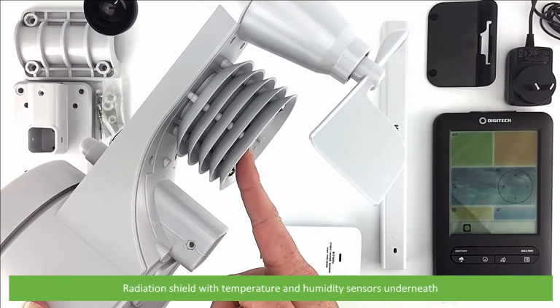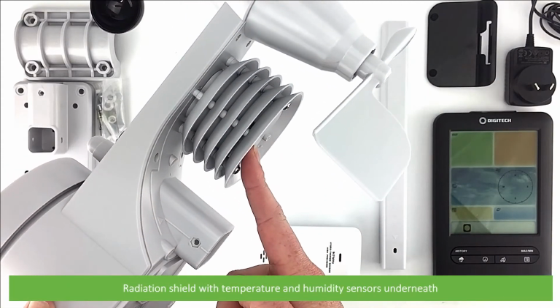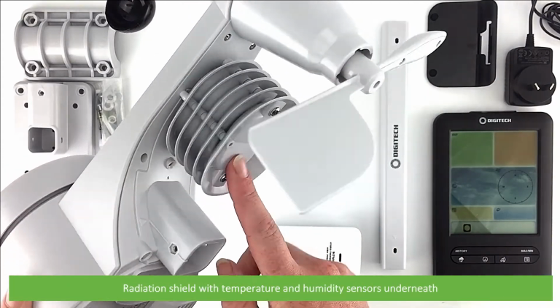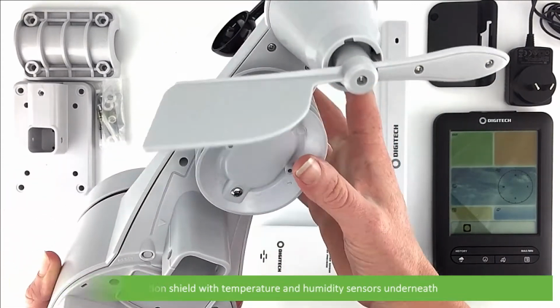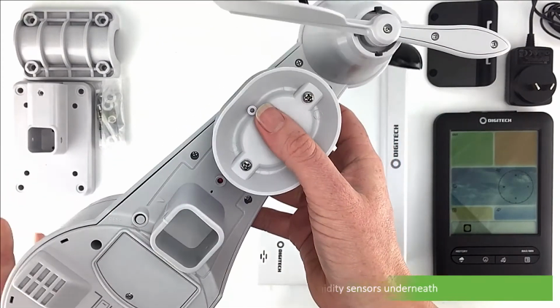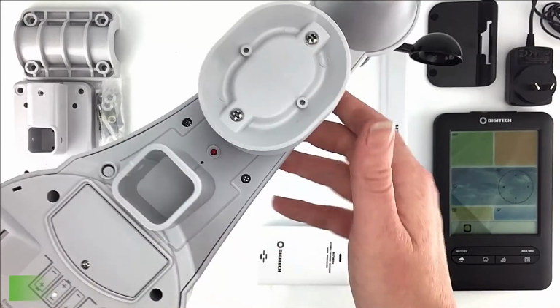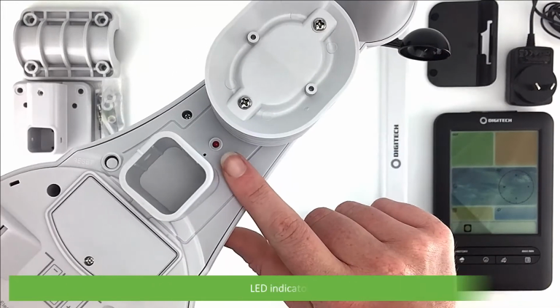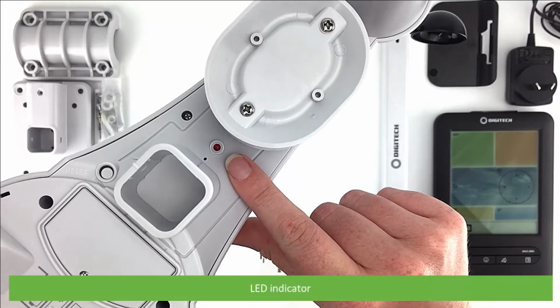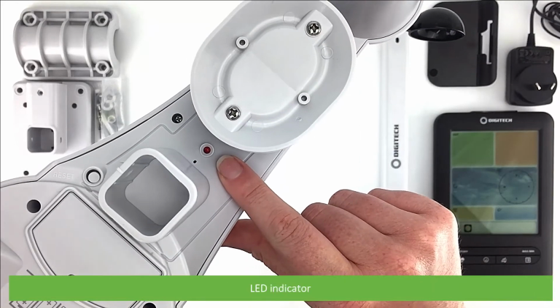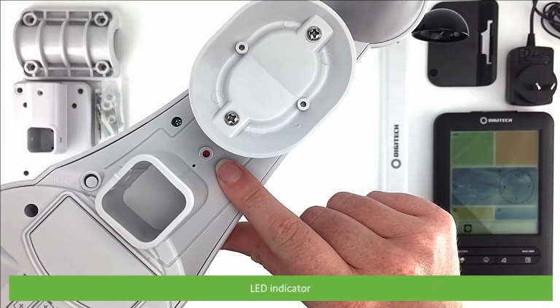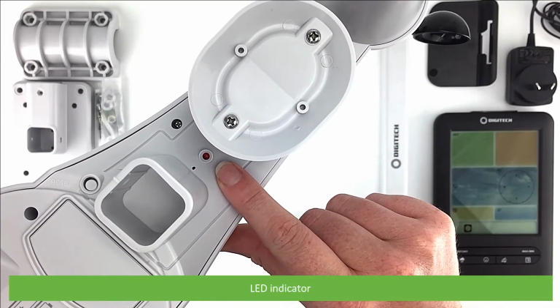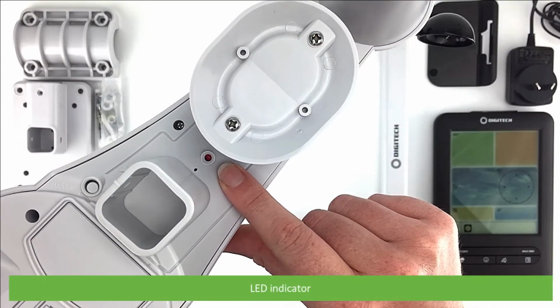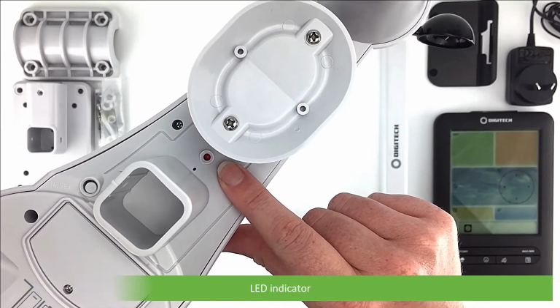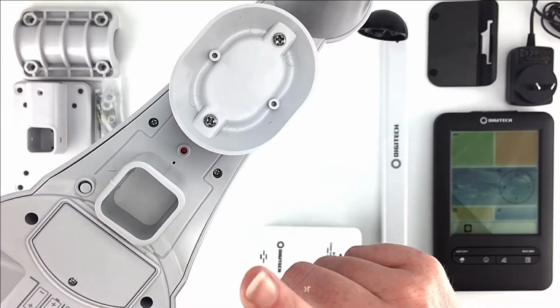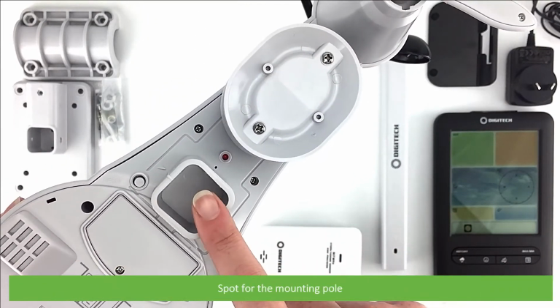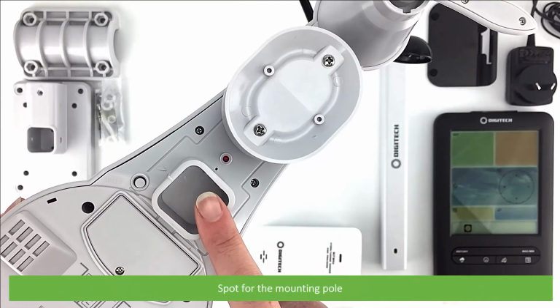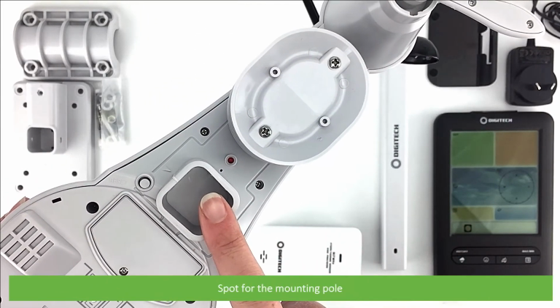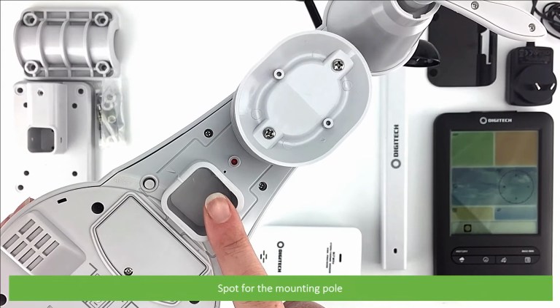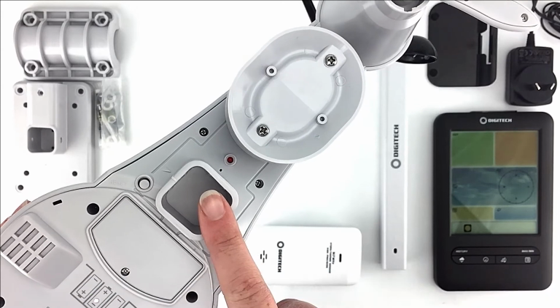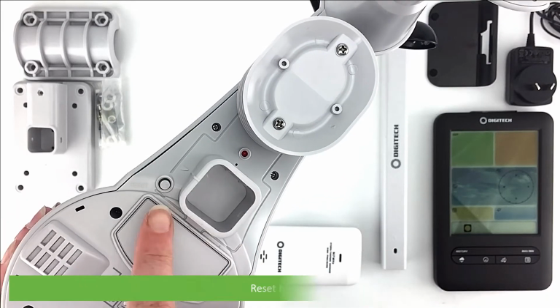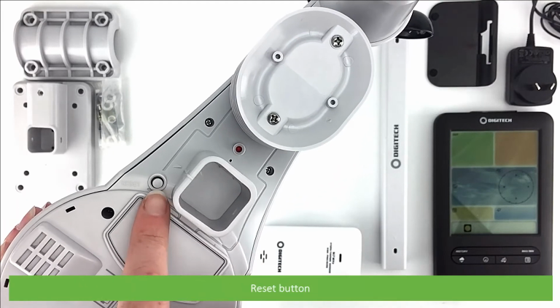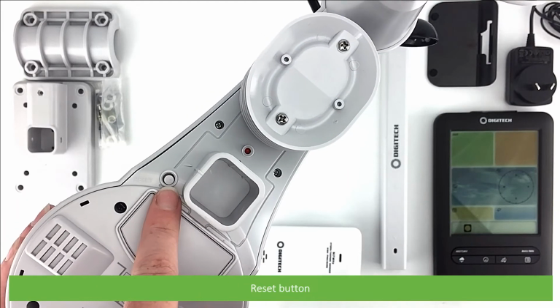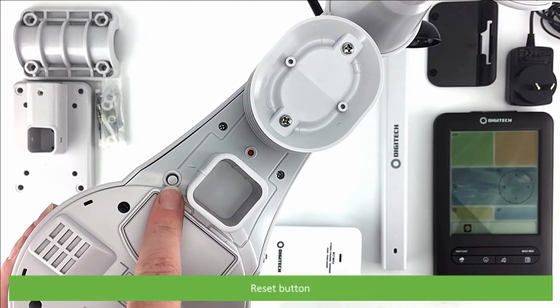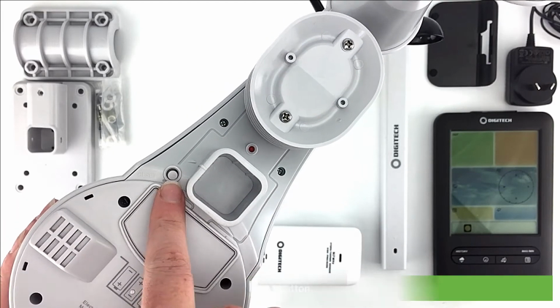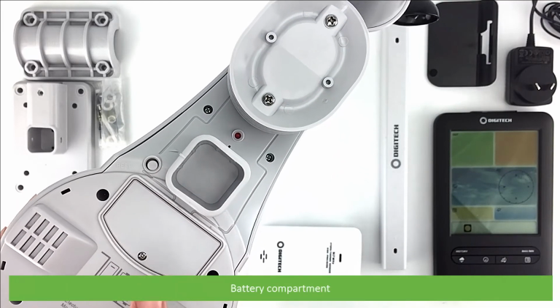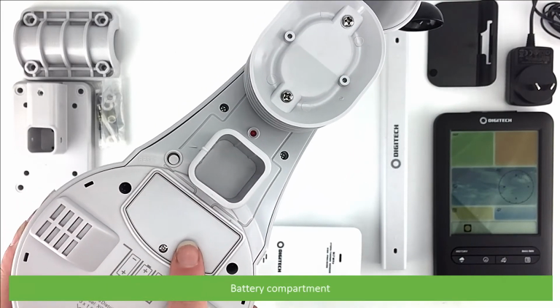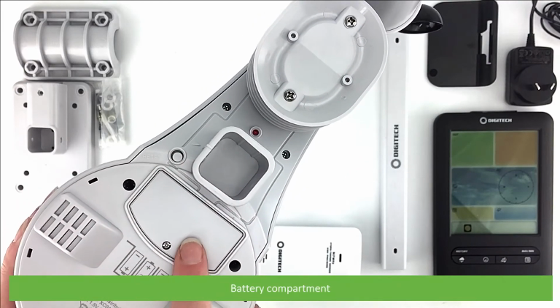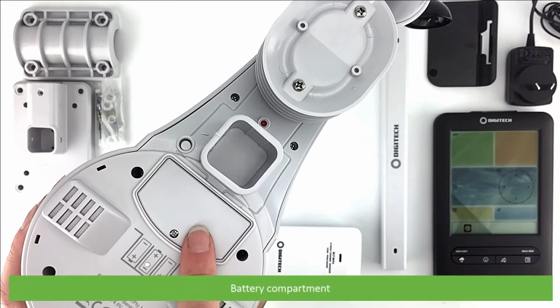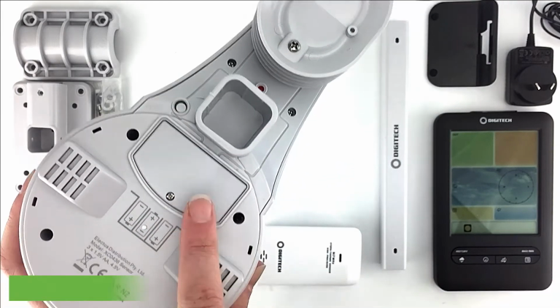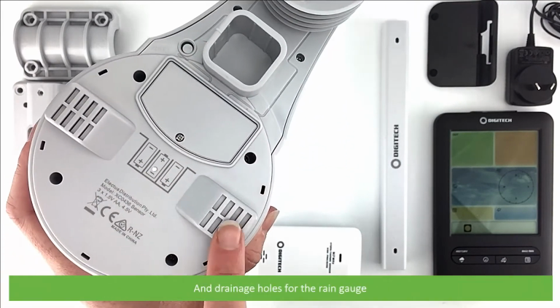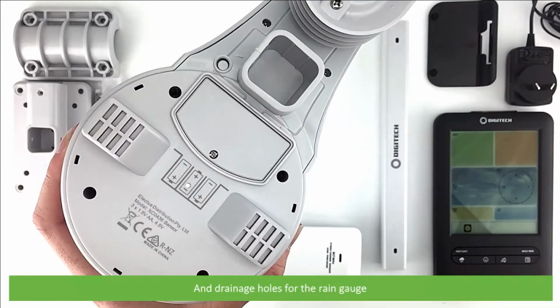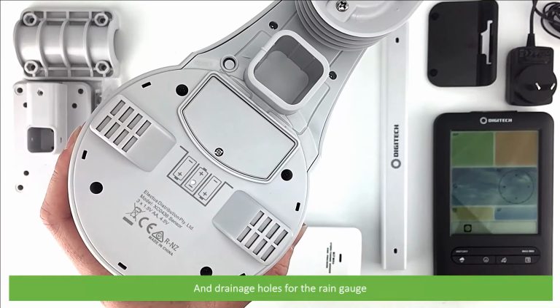The 5-in-1 sensor also features an LED indicator, a spot for the mounting pole, a reset button, battery compartment, and drainage holes for the rain gauge.